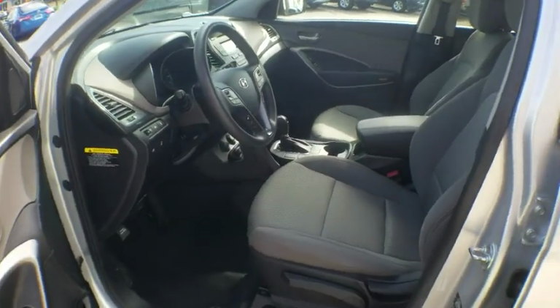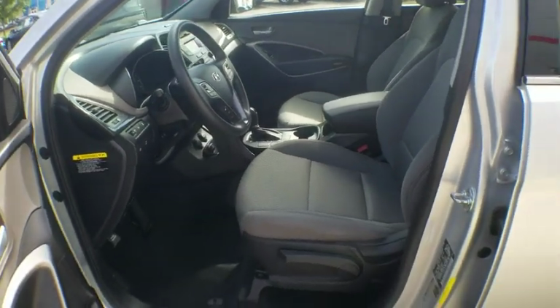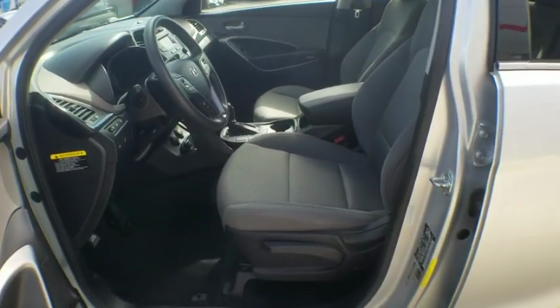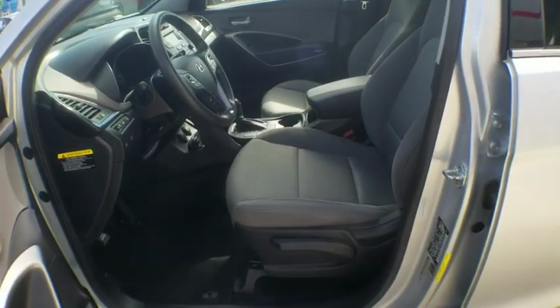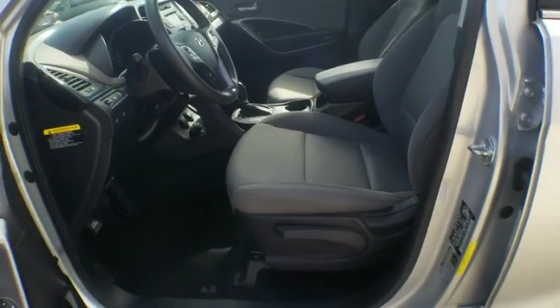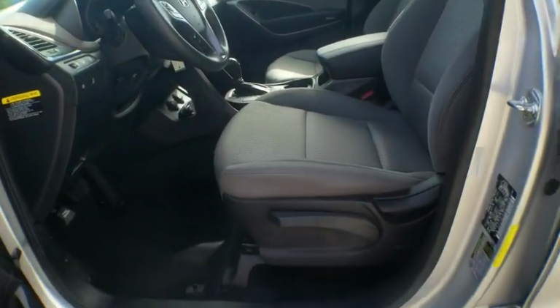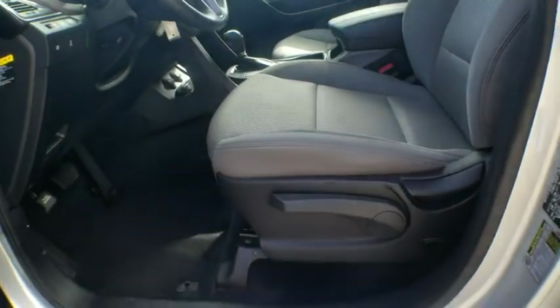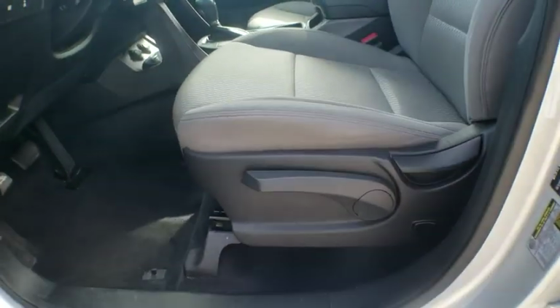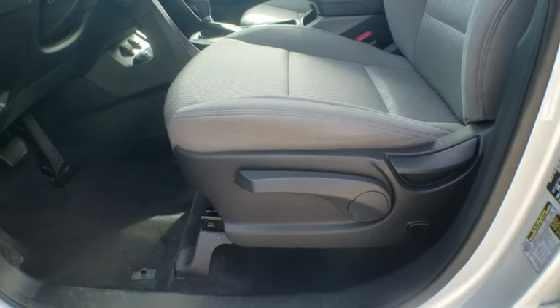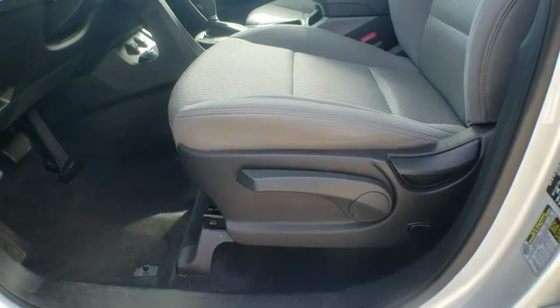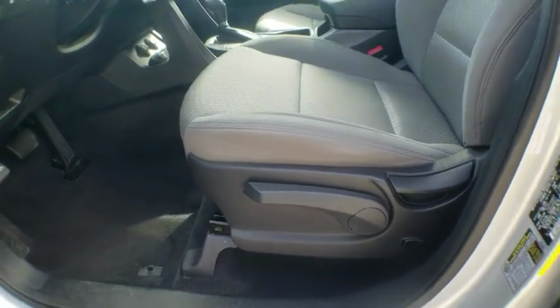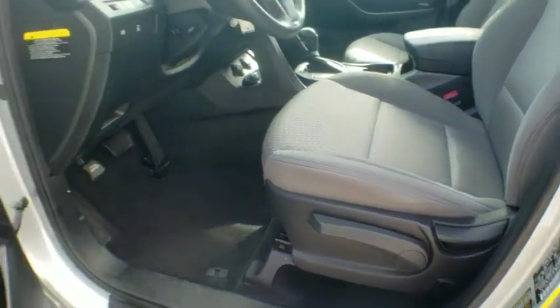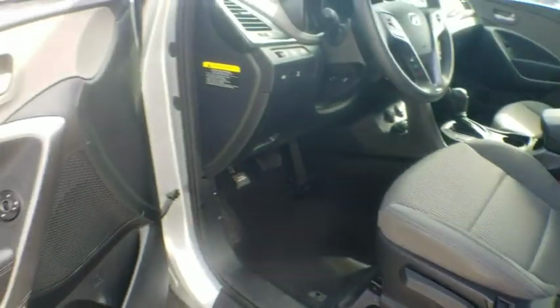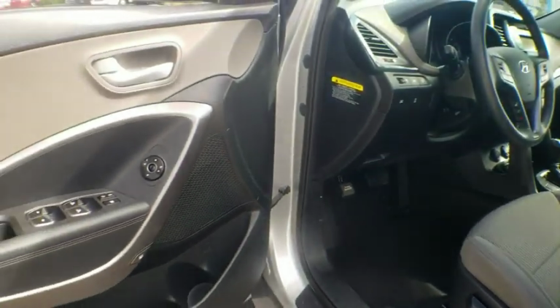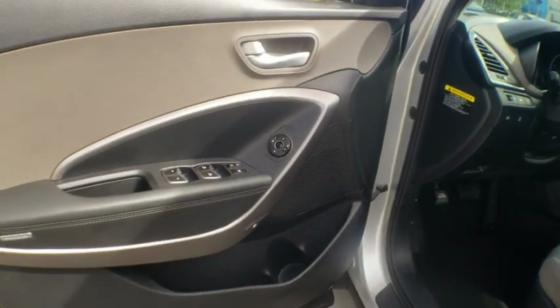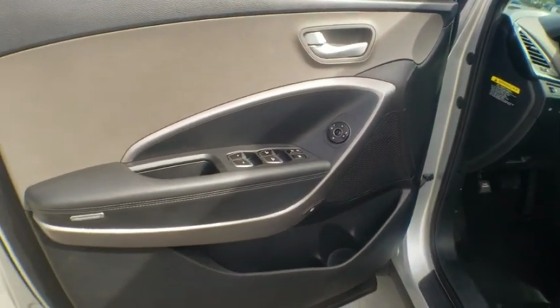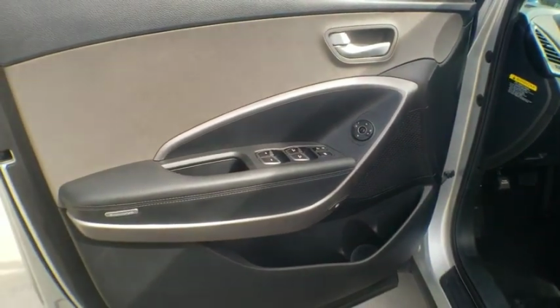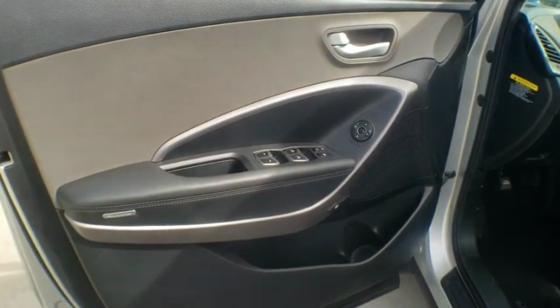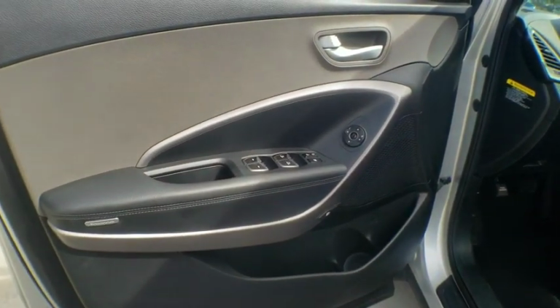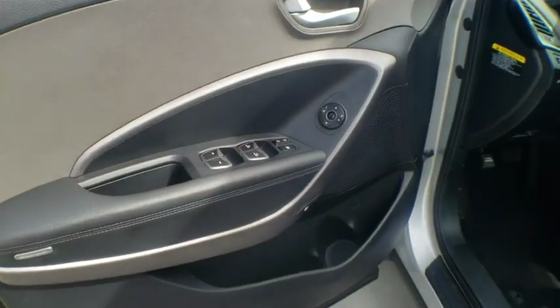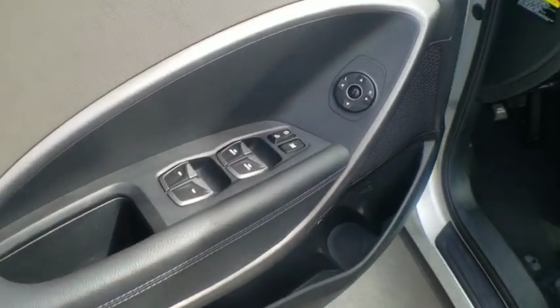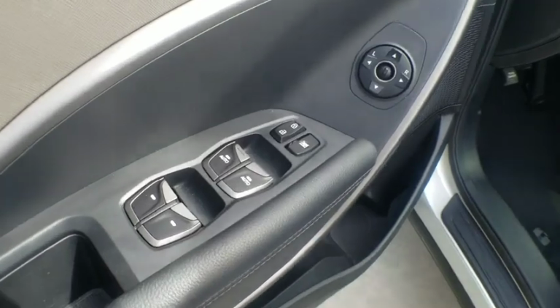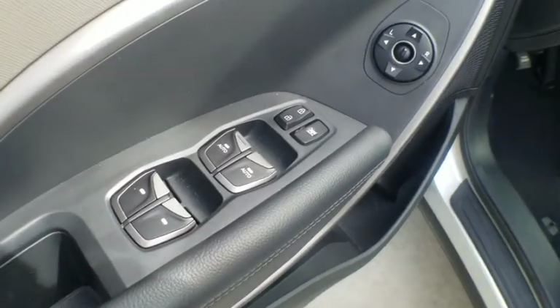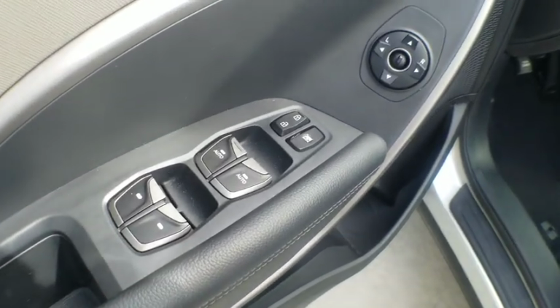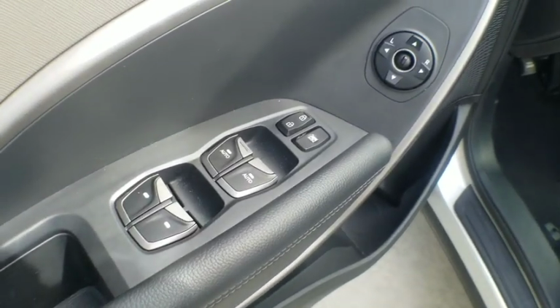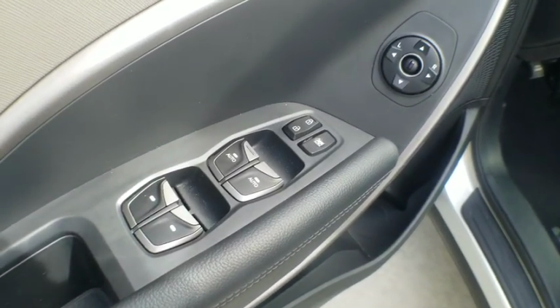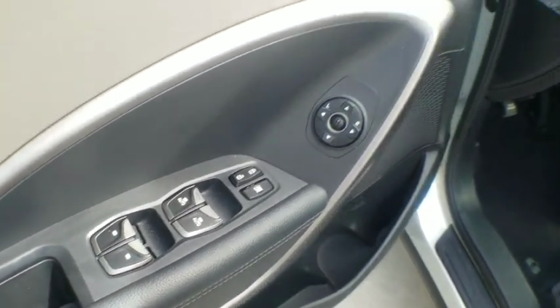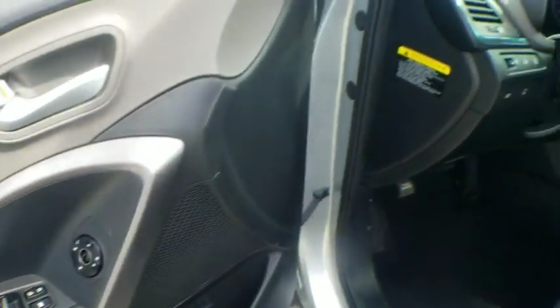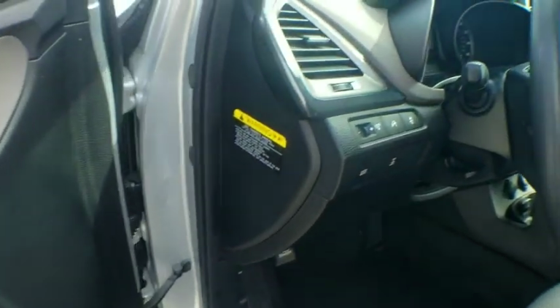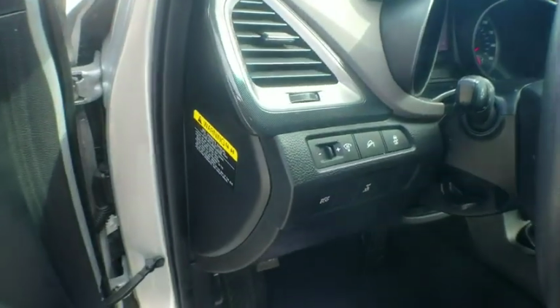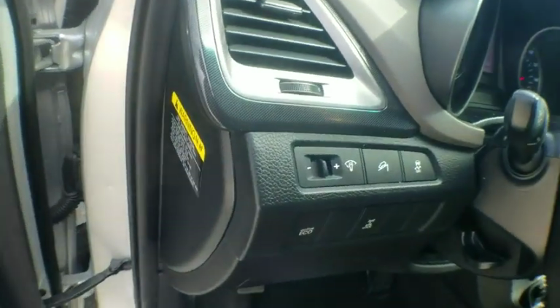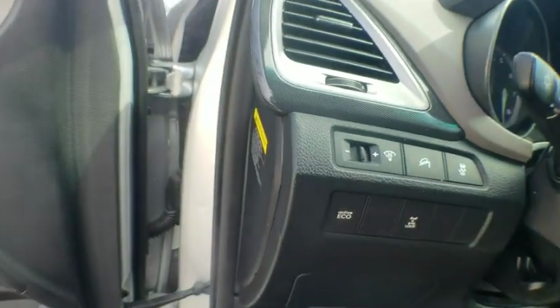Power windows, security system, CD player, tachometer, overhead console, remote keyless entry, panic alarm, brake assist, rear window wiper, driver vanity mirror, front reading lamp, tilt steering wheel.